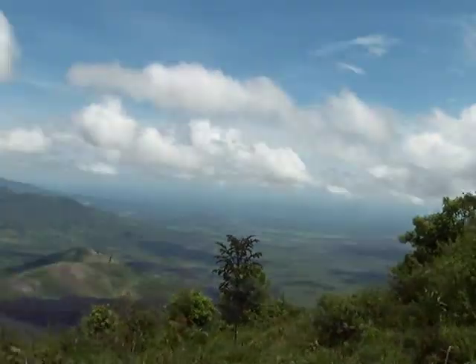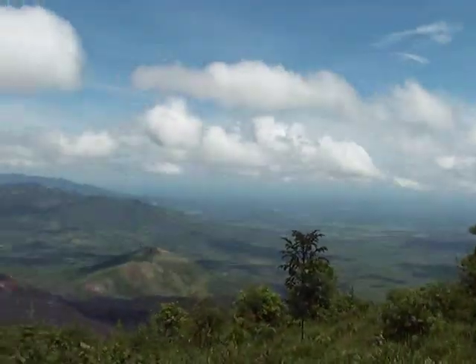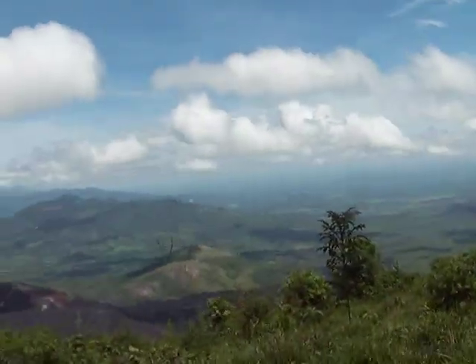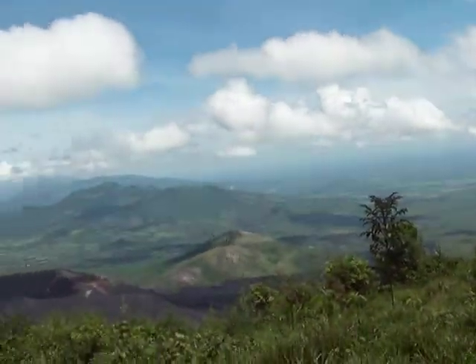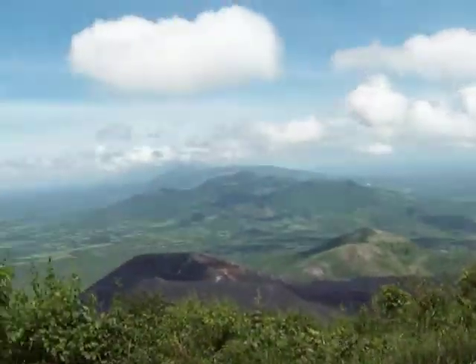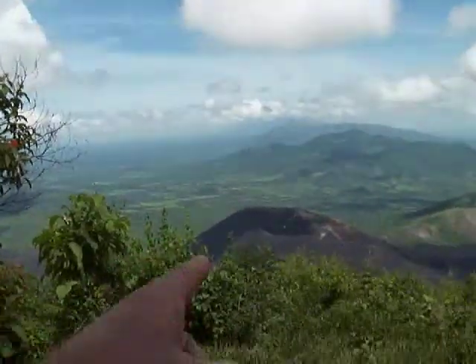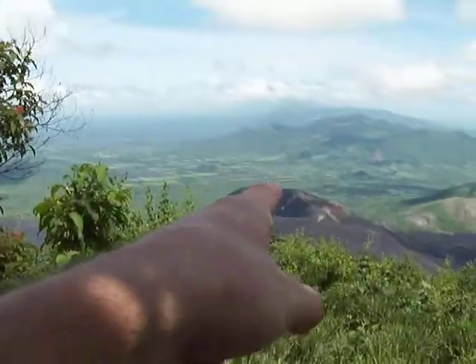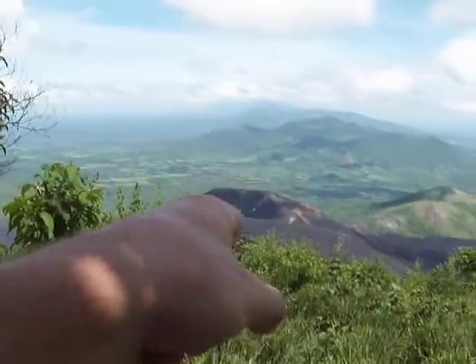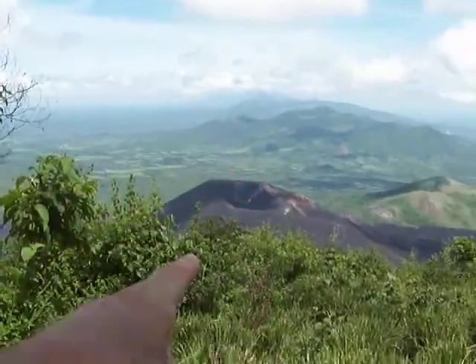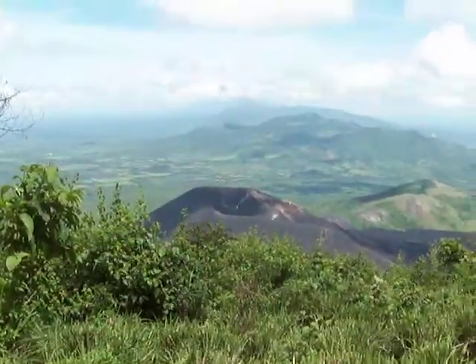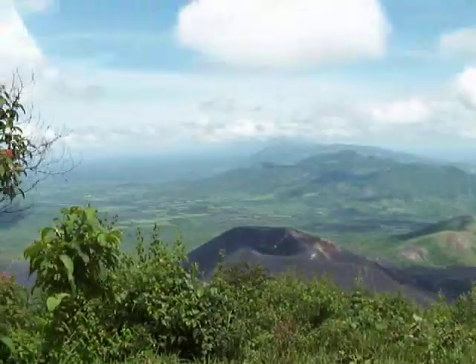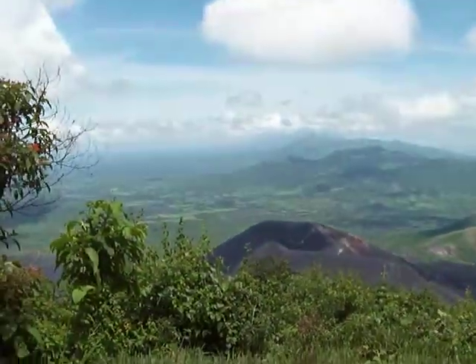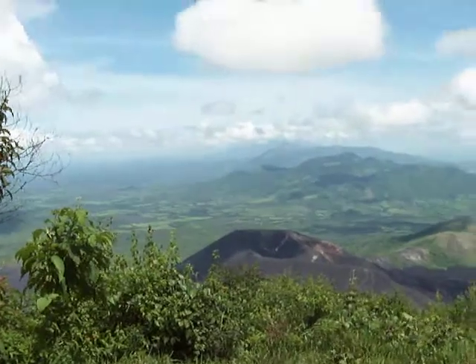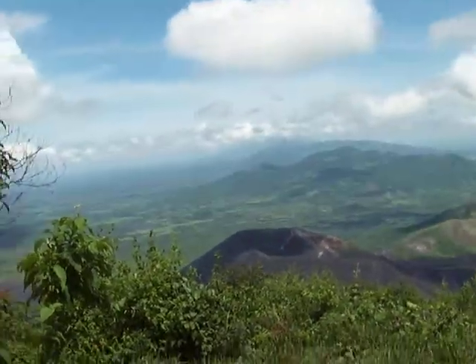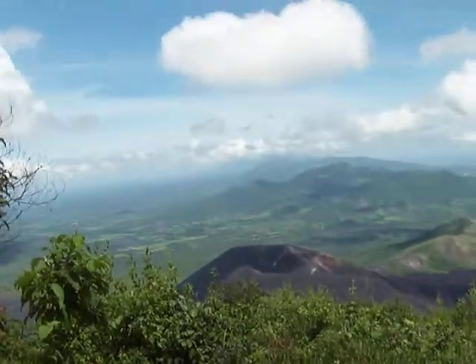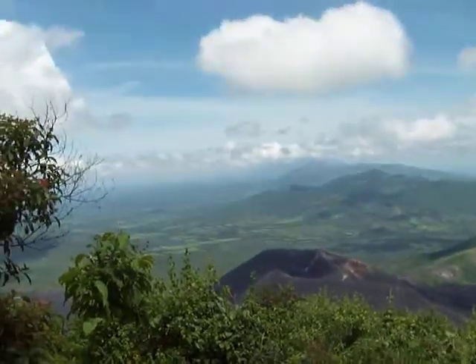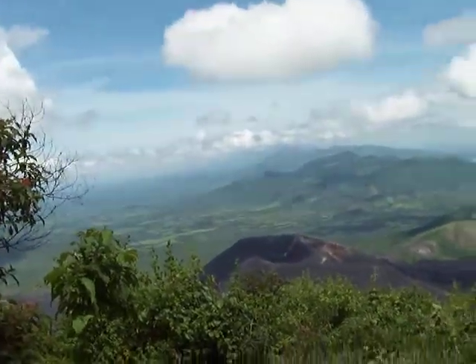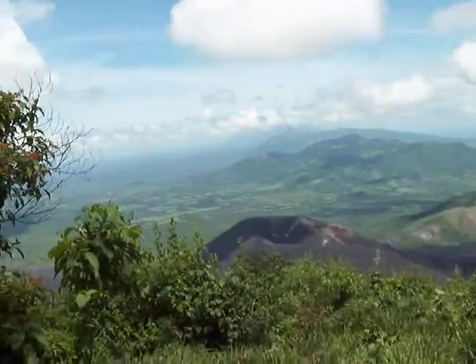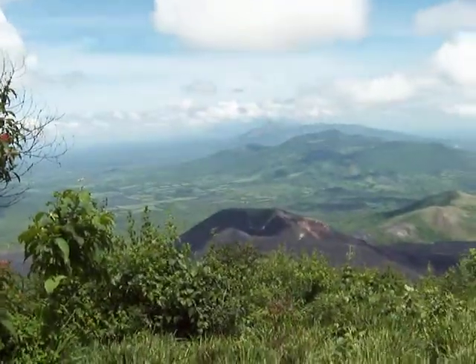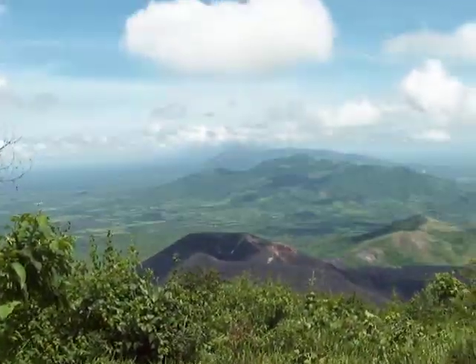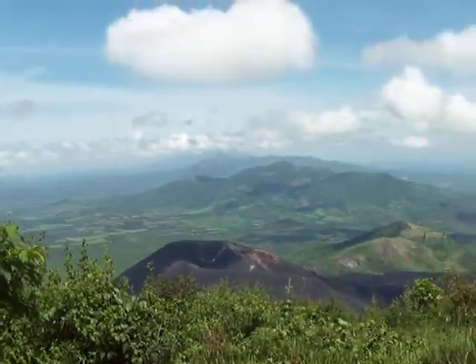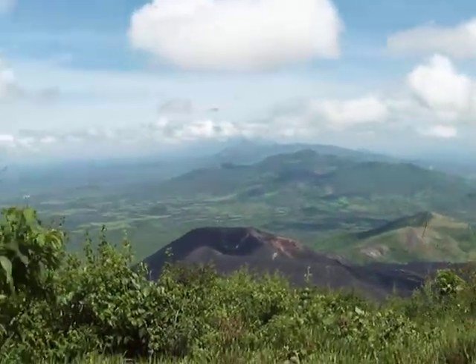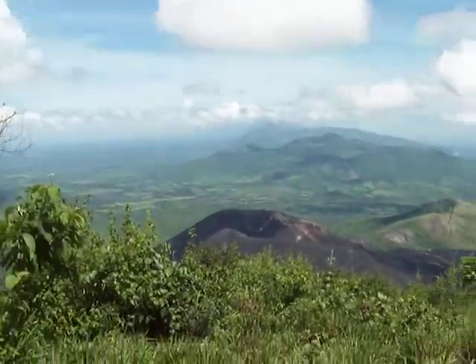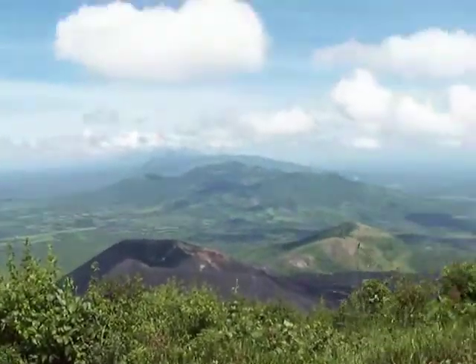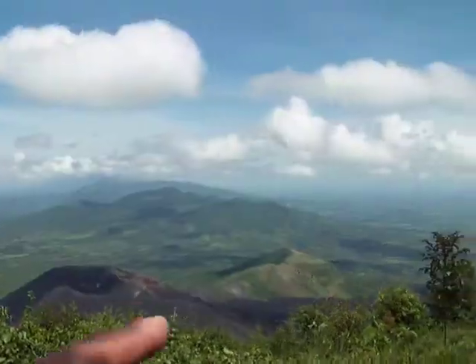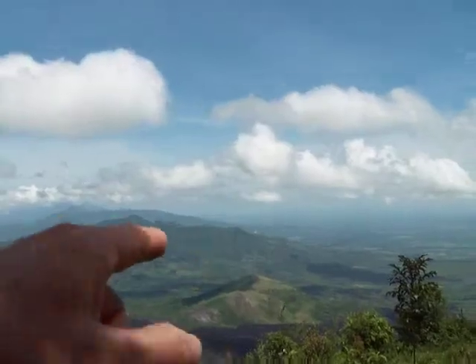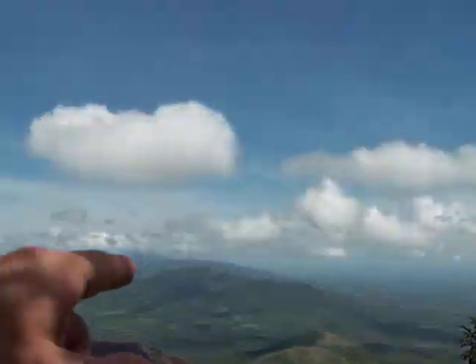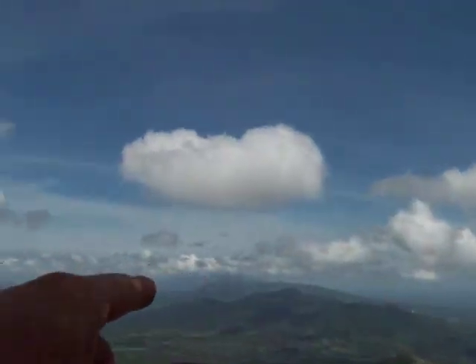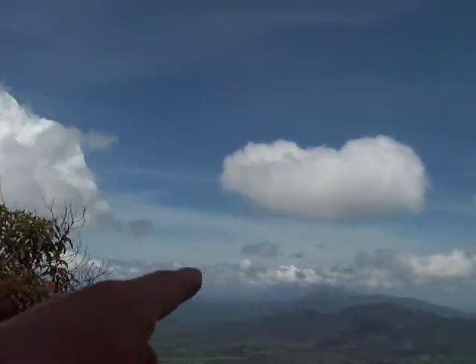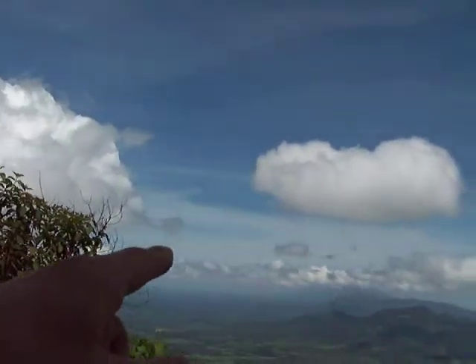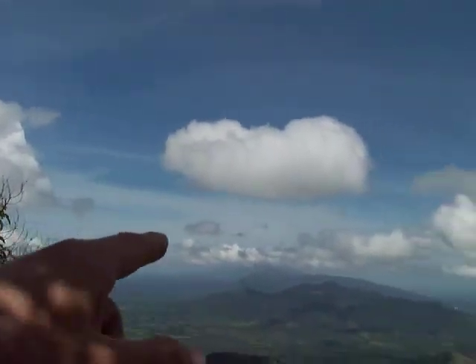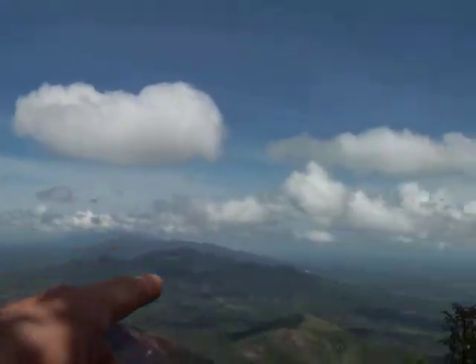That is Cerro Negro — the most active volcano in Central America. Everybody's sandboarding or volcano boarding down the side of it. You can contact Bigfoot Hostel for that. Then you've got just a line of volcanoes right through here.